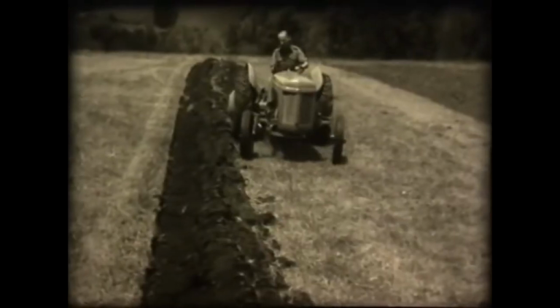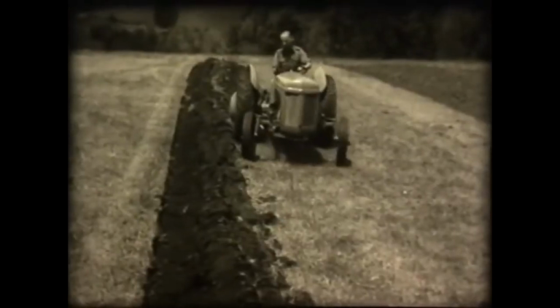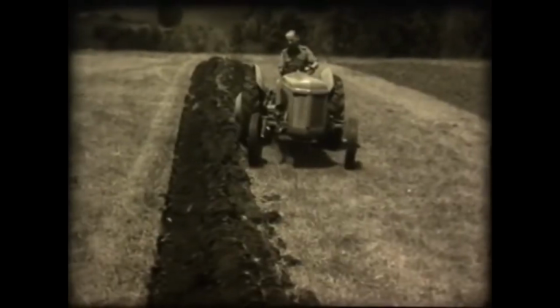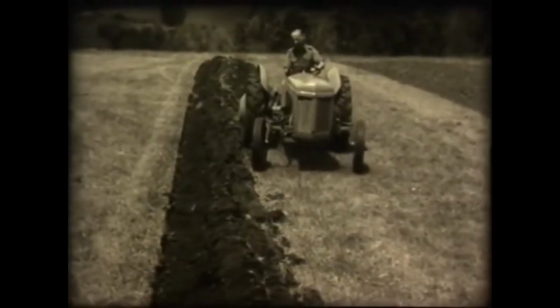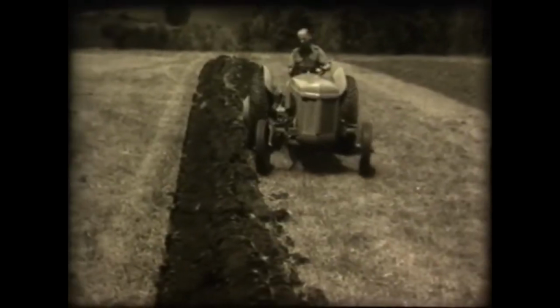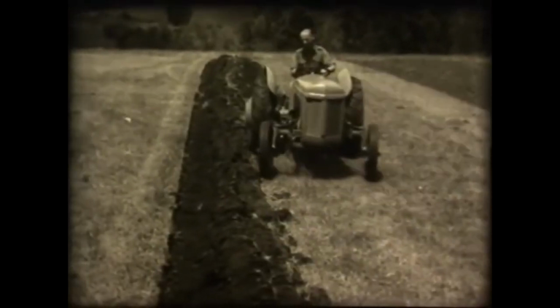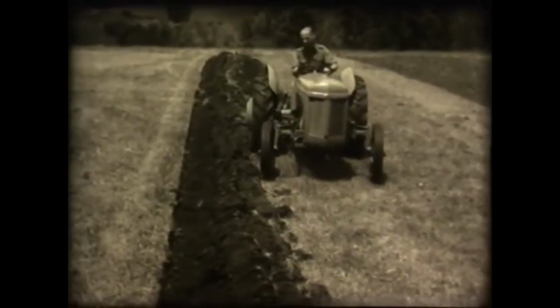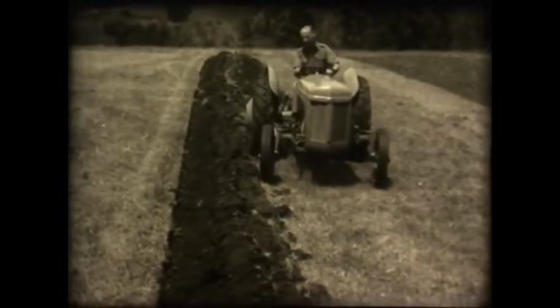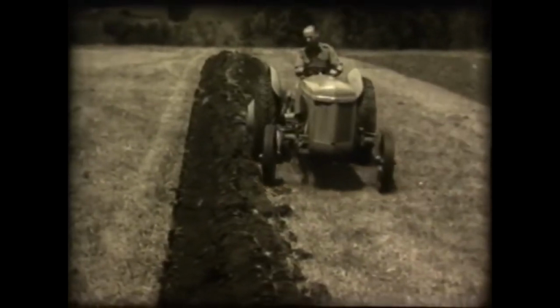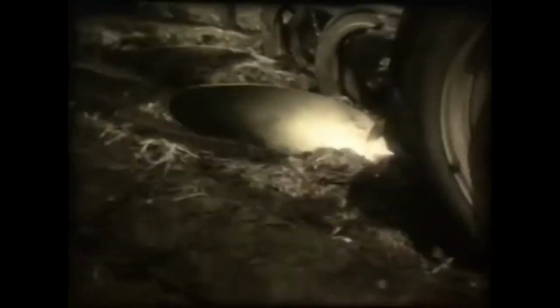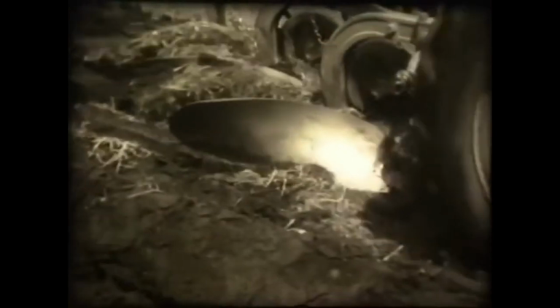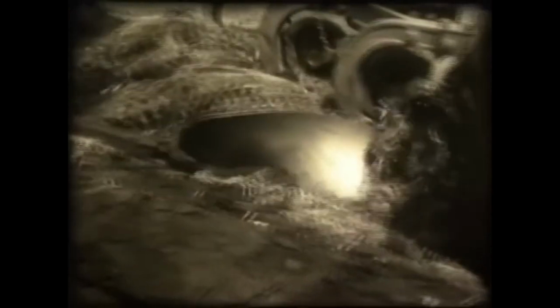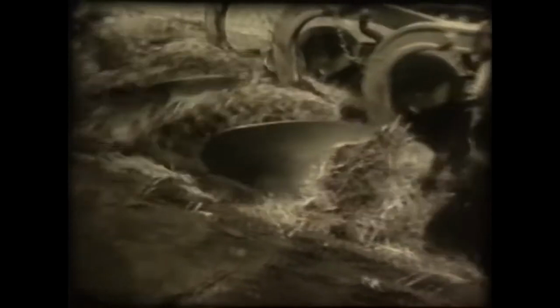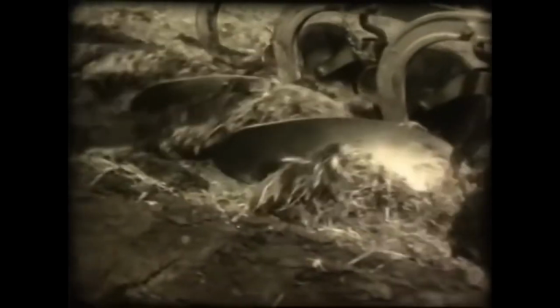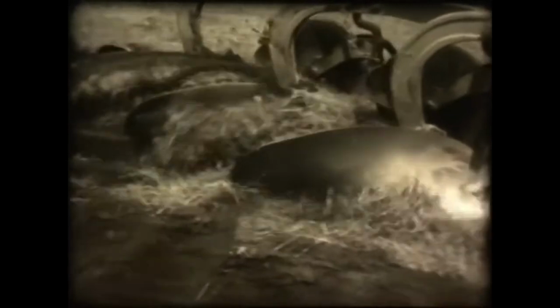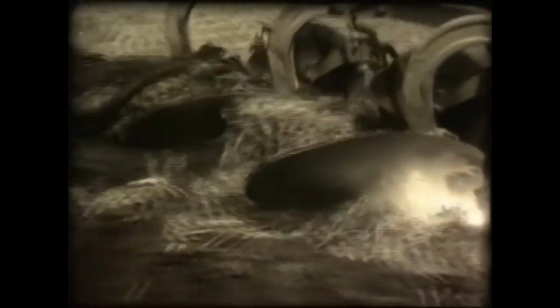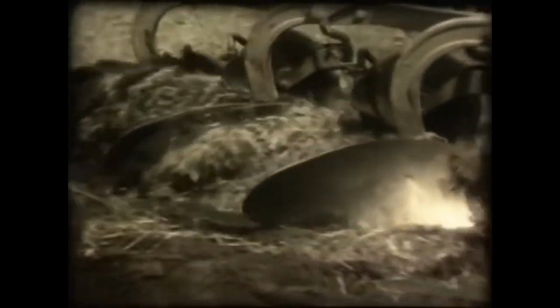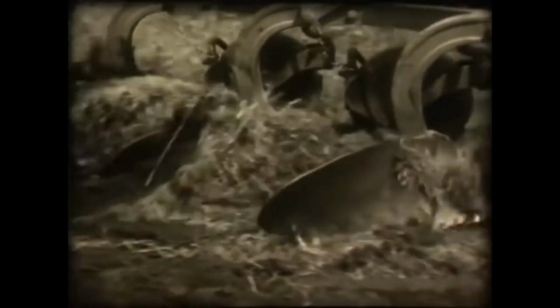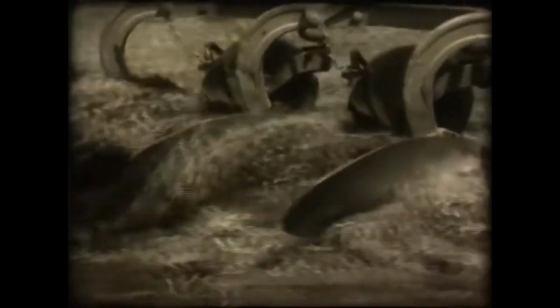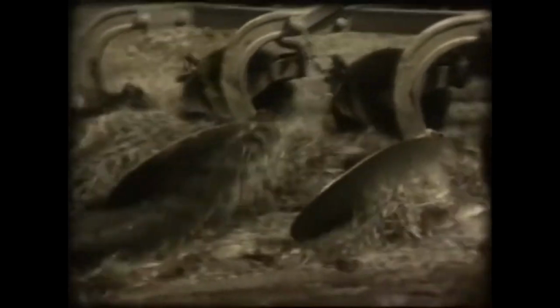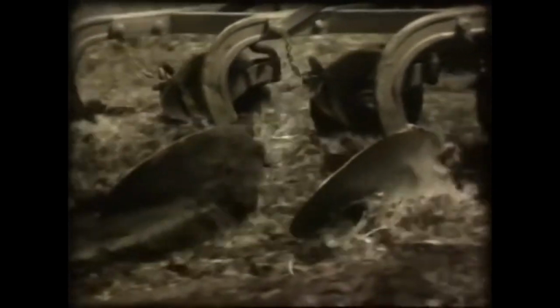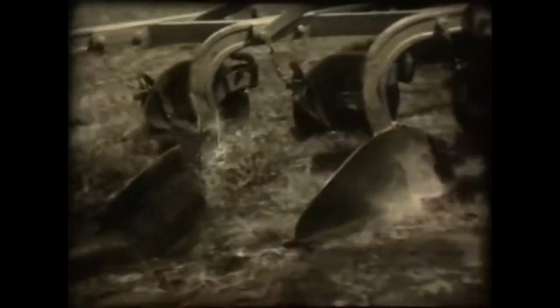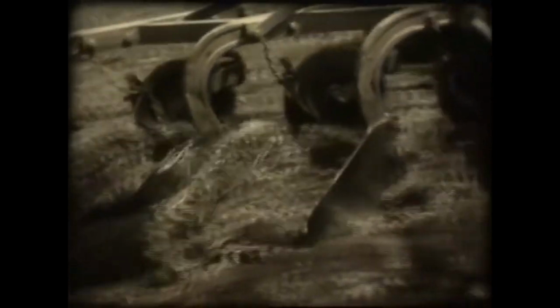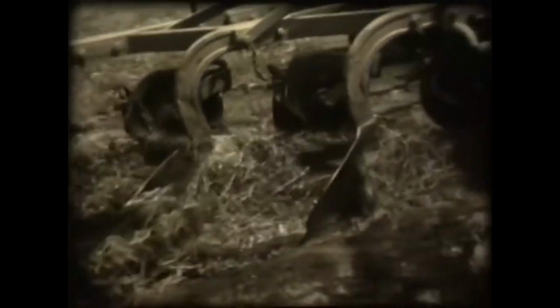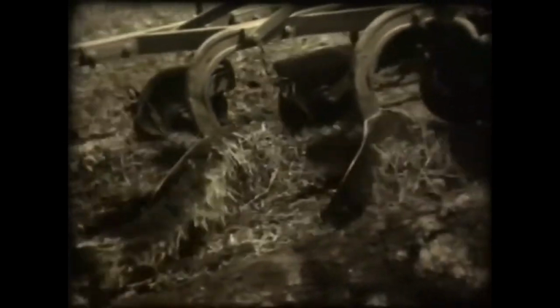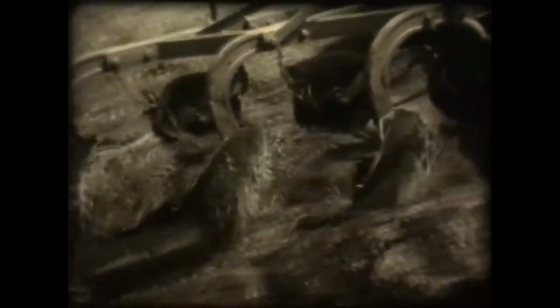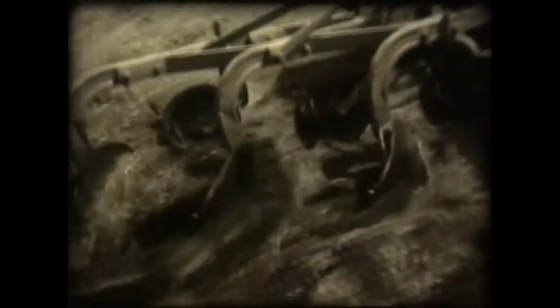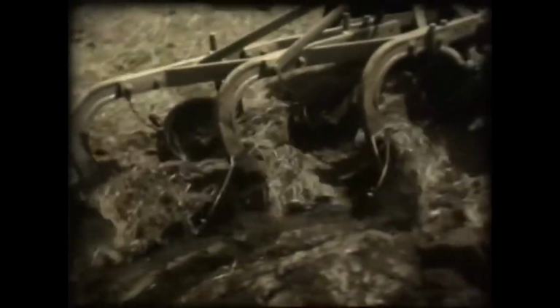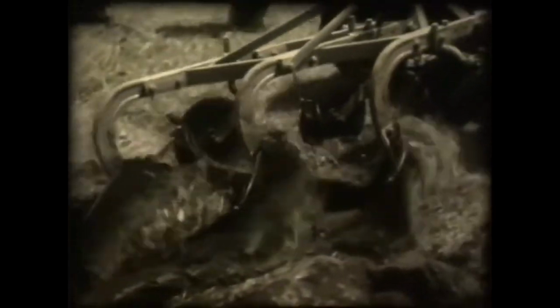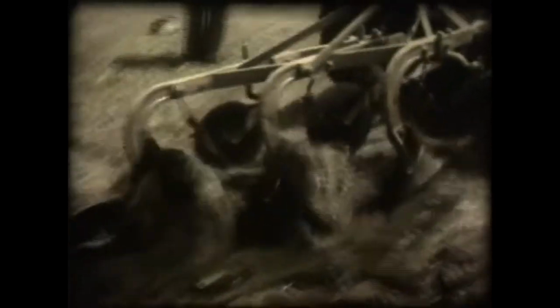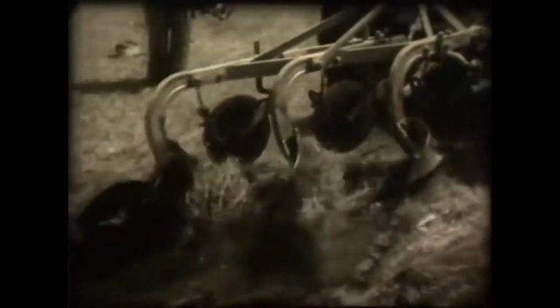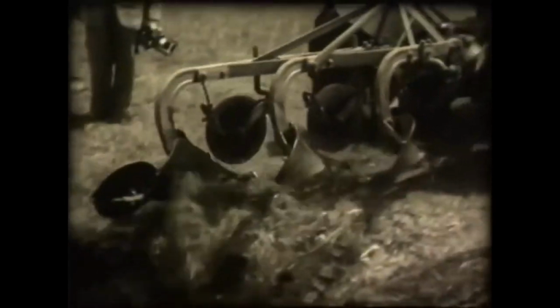The modern farmer appreciates what mechanisation can do for him, and this tractor, invented by Ulster man Harry Ferguson, seems to be able to do almost anything.